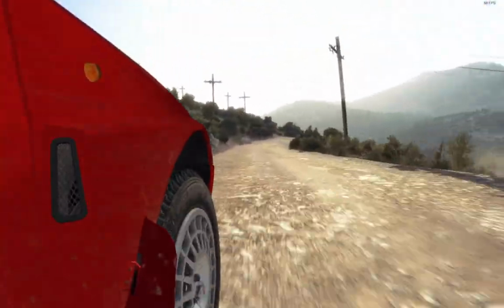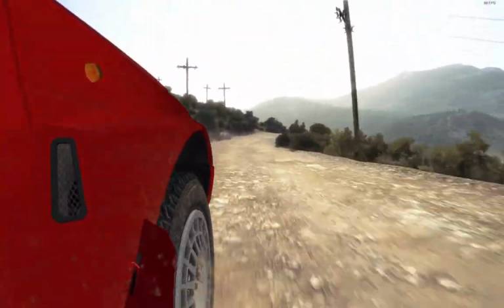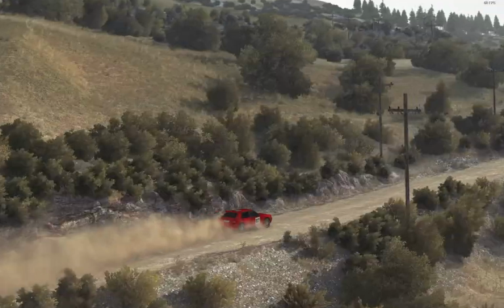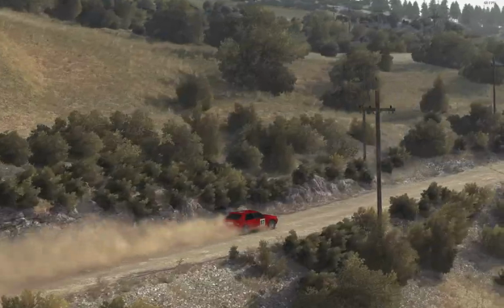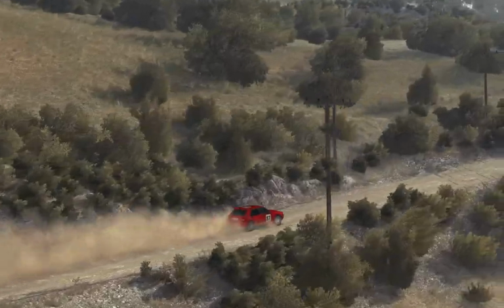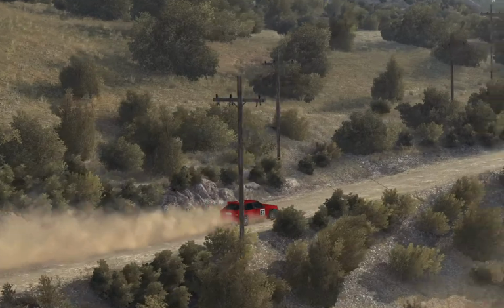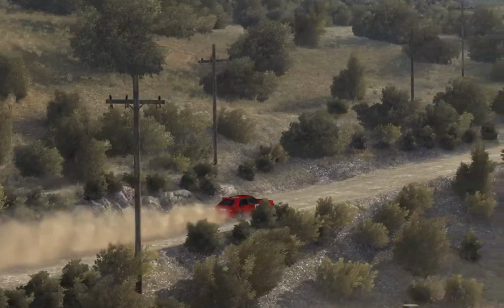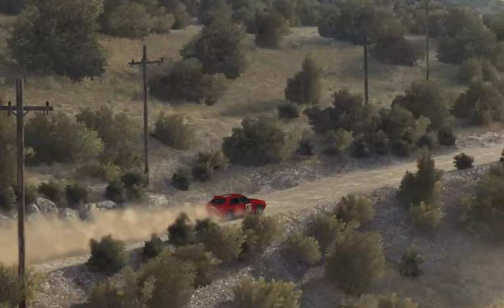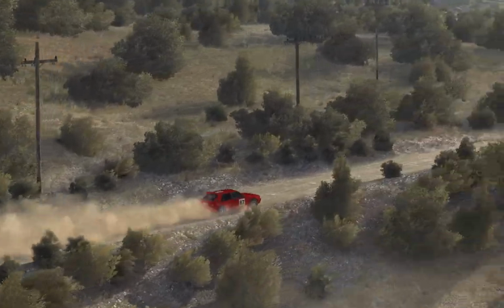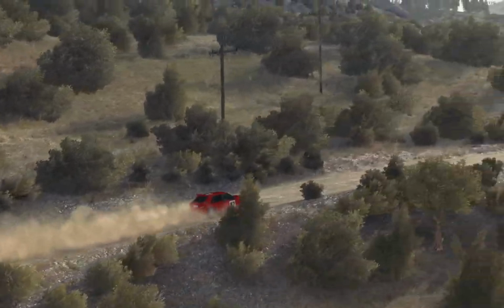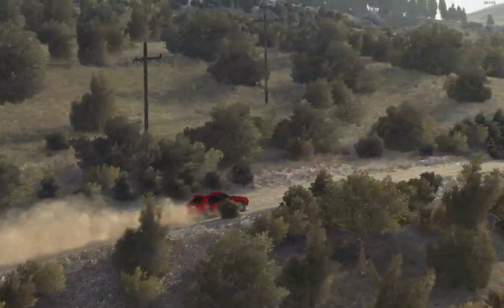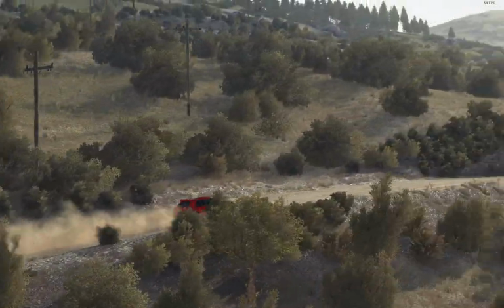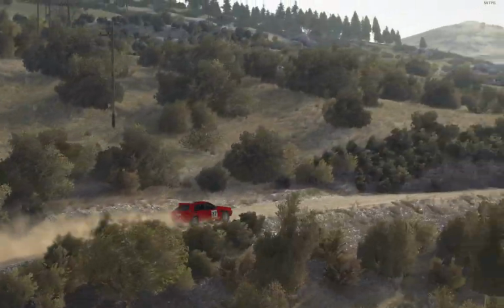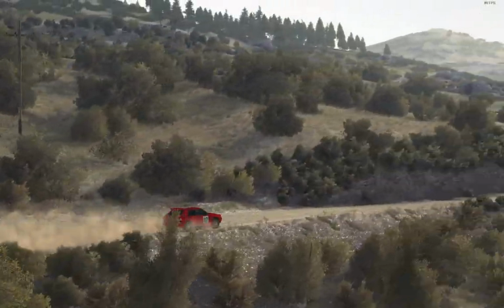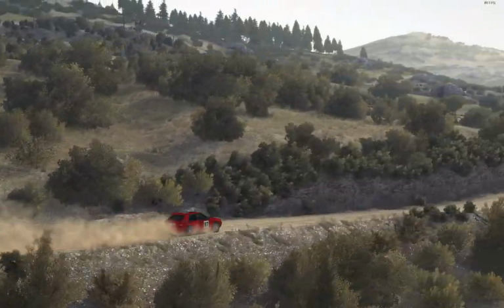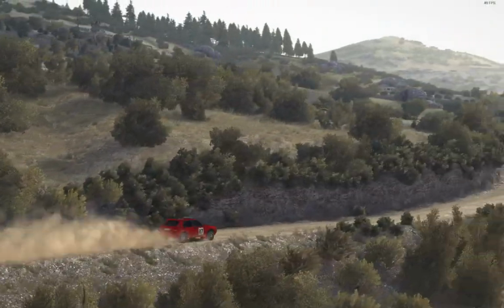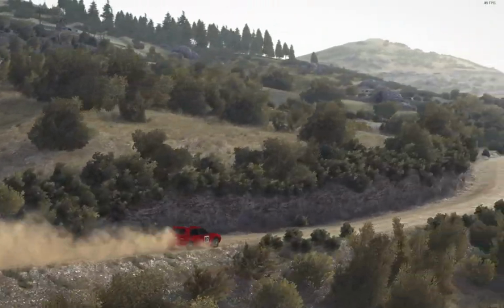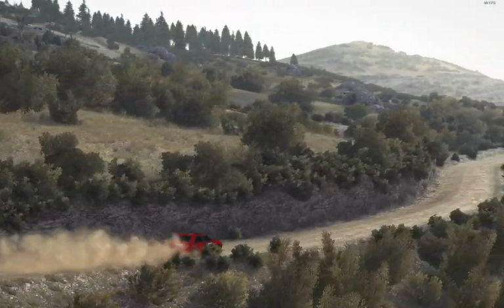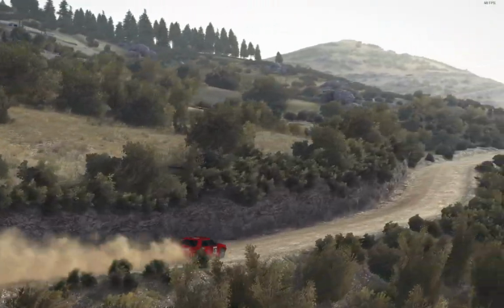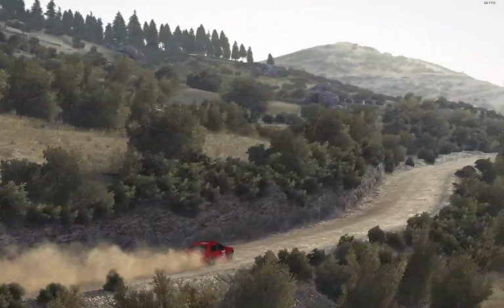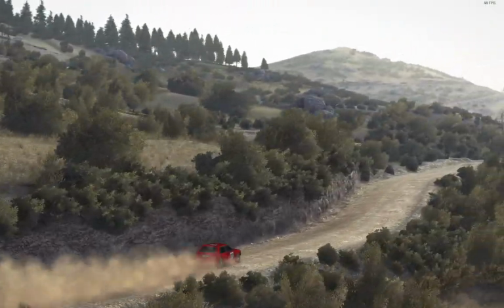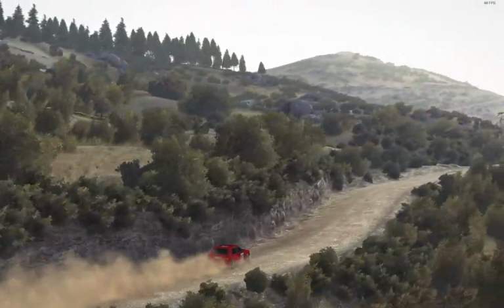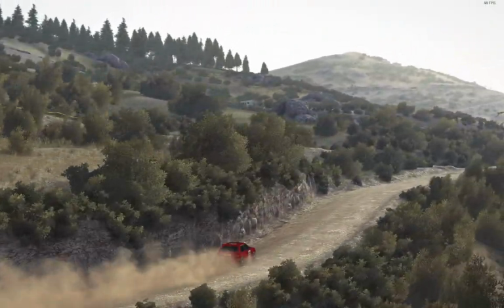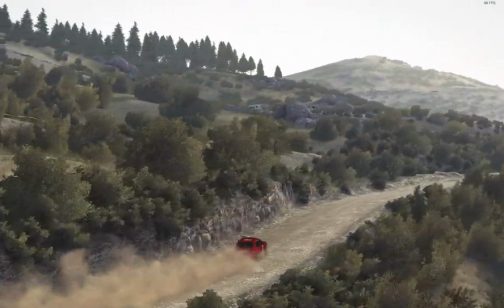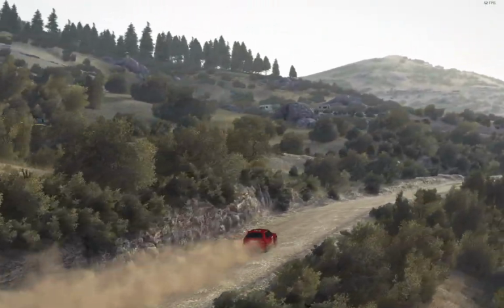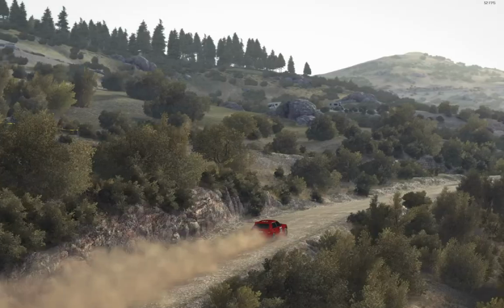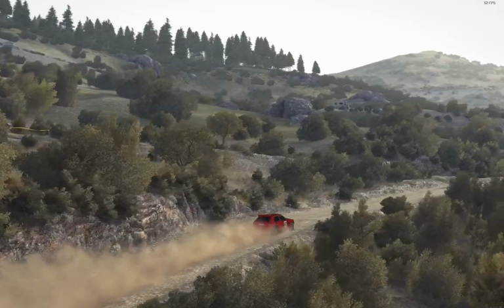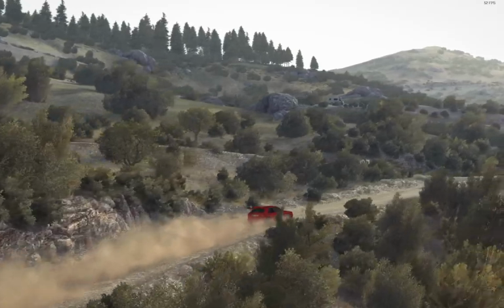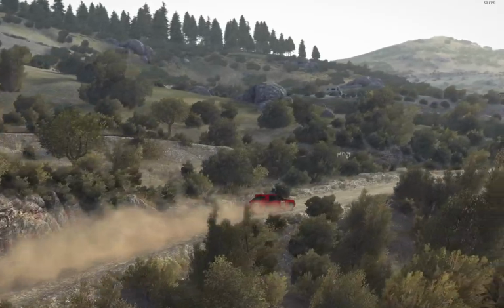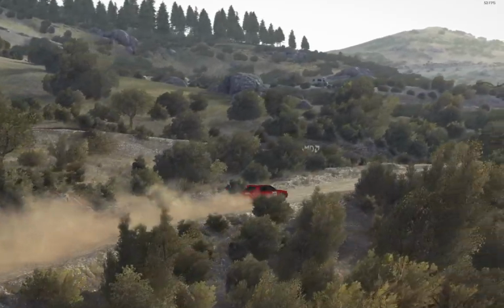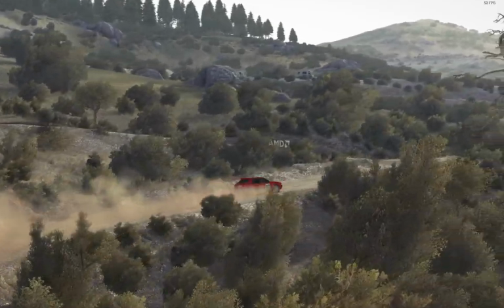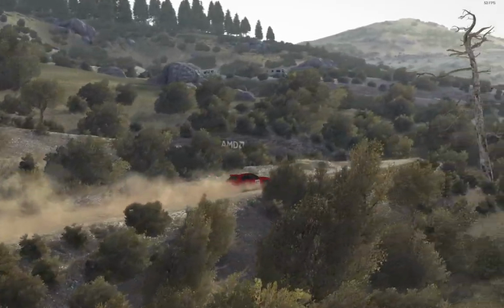Long, and caution right 6, into hairpin left, 80 over crest, and crest jump may.